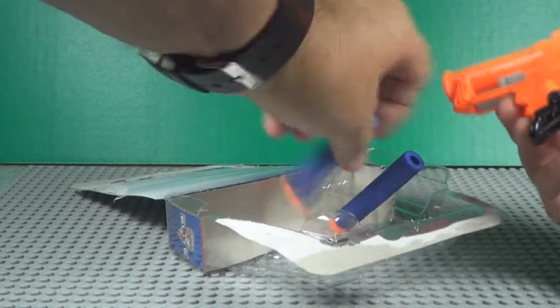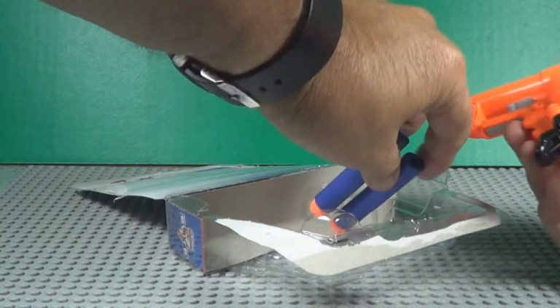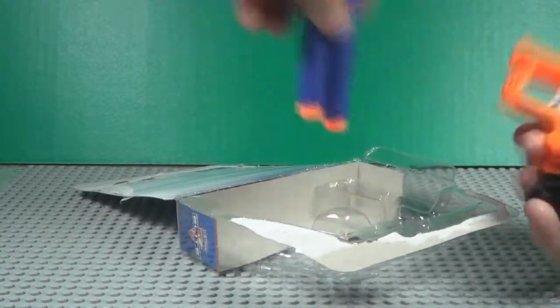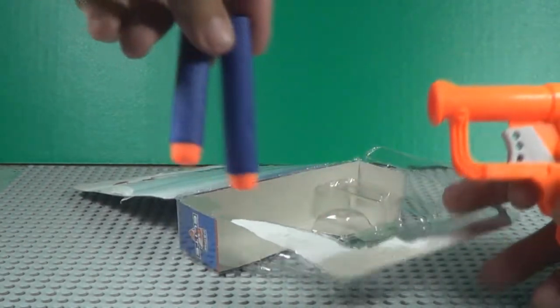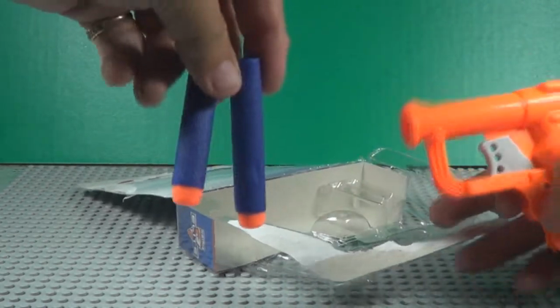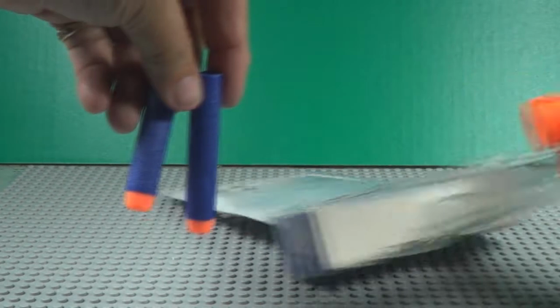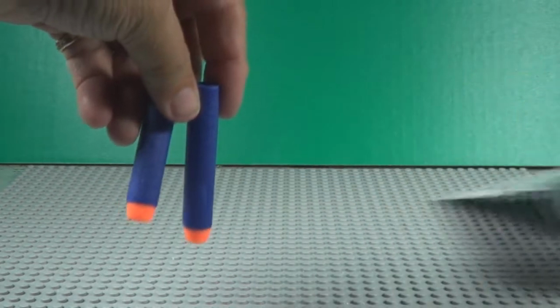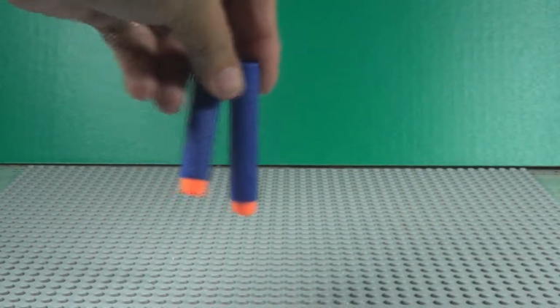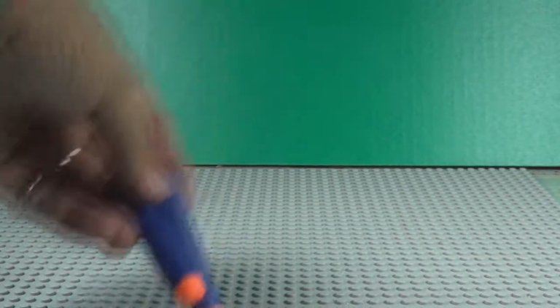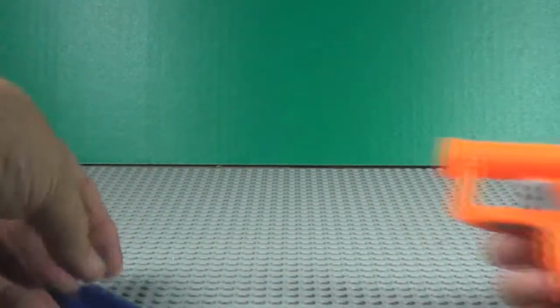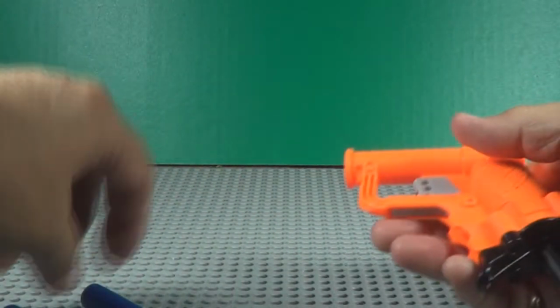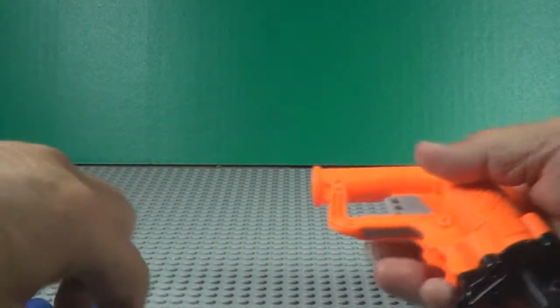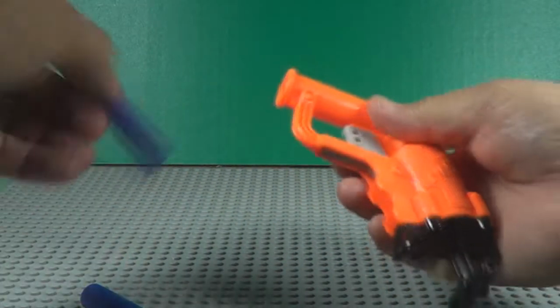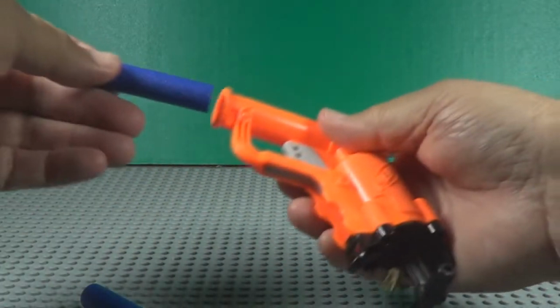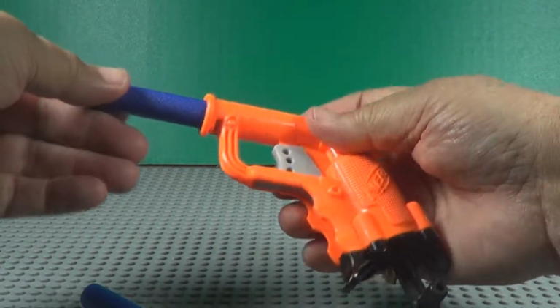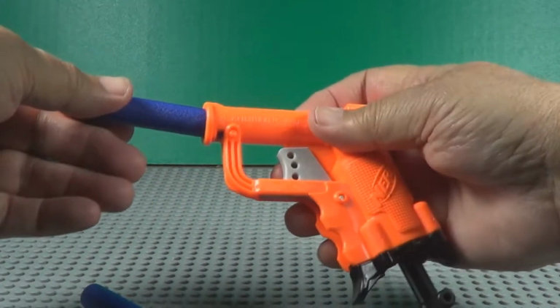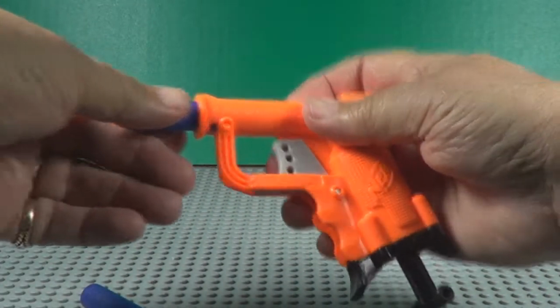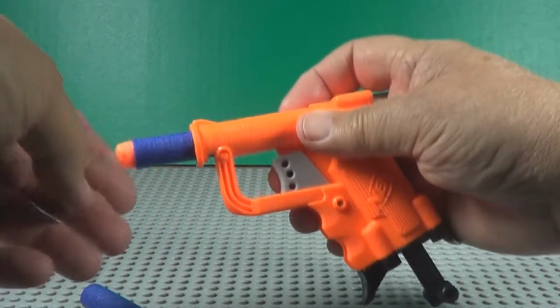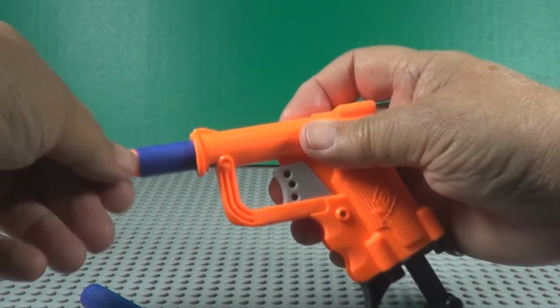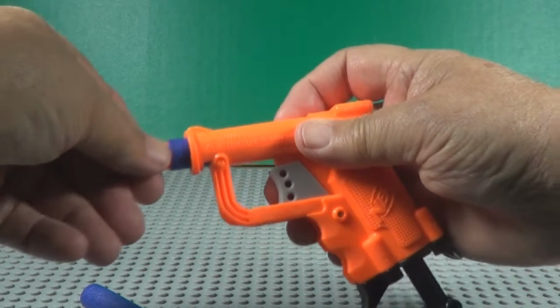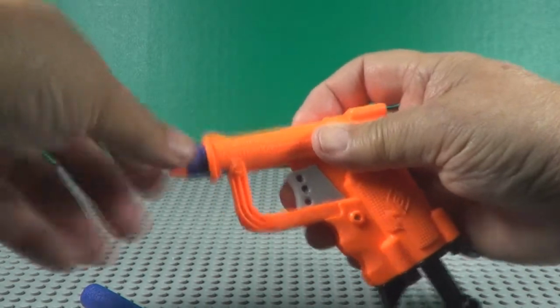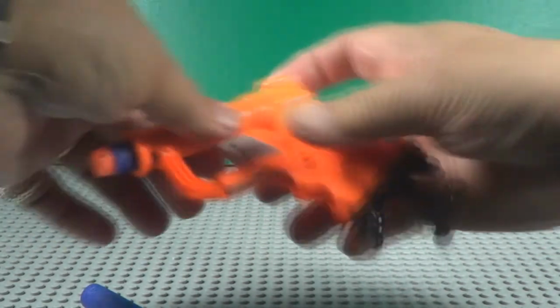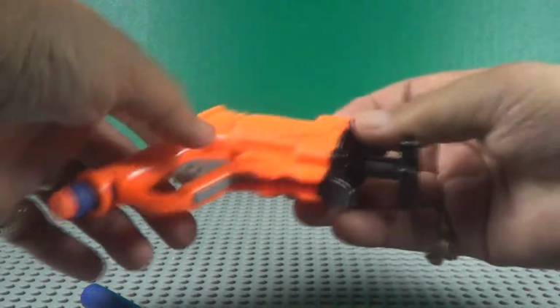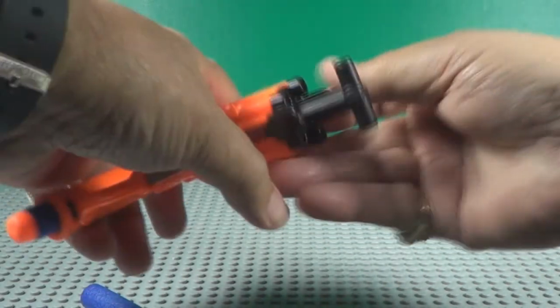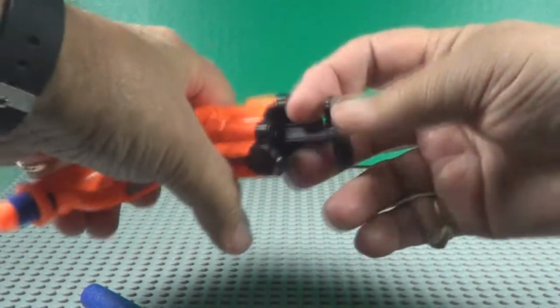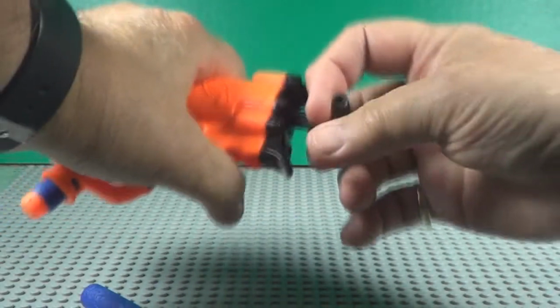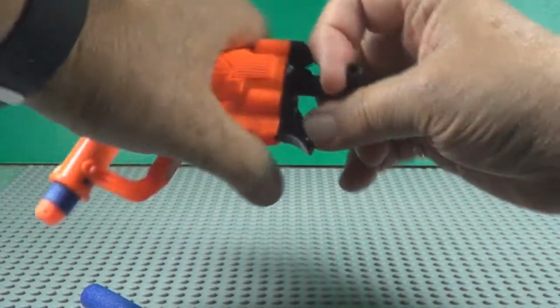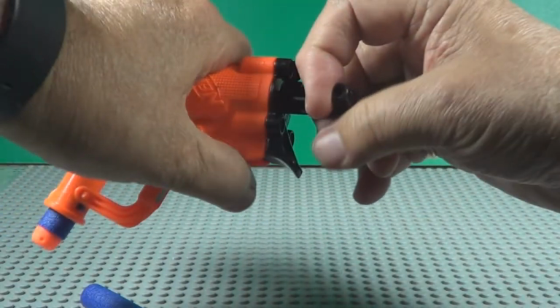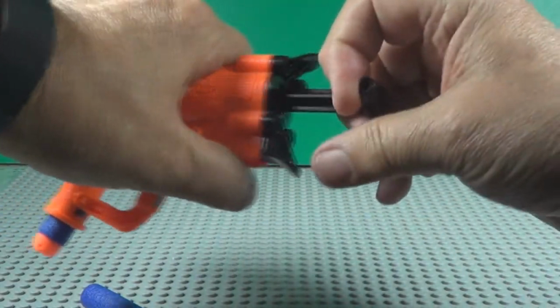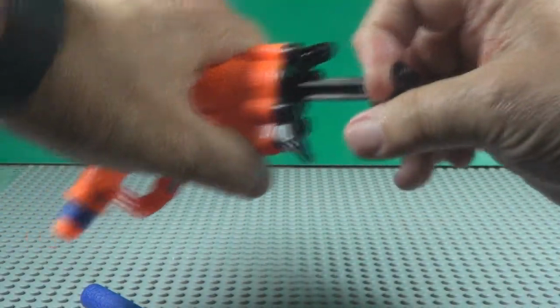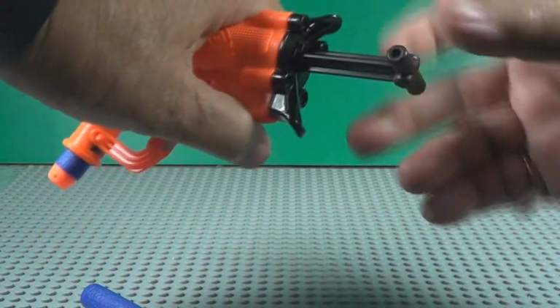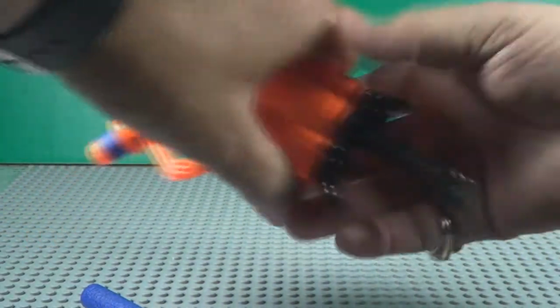There's two bullets. The bullet loads in right like this and you cock that black thing right there. It's ready to fire.